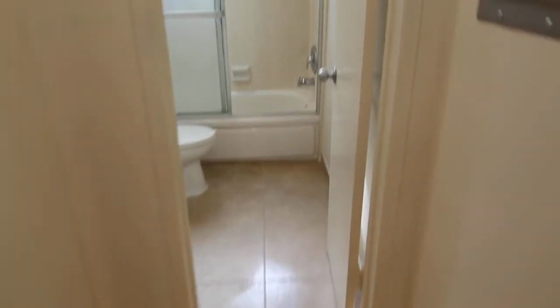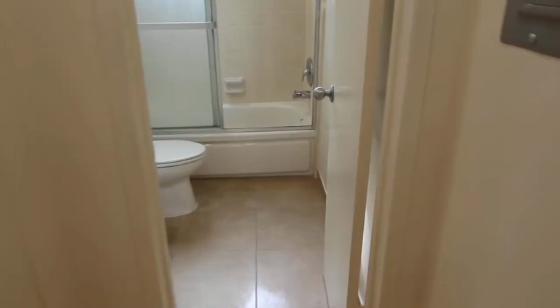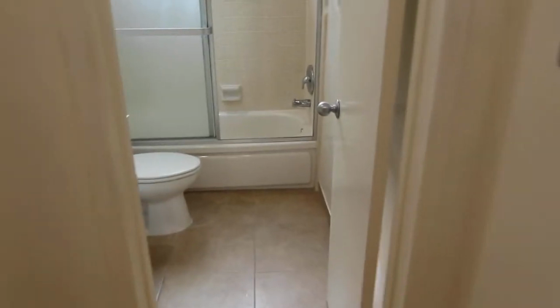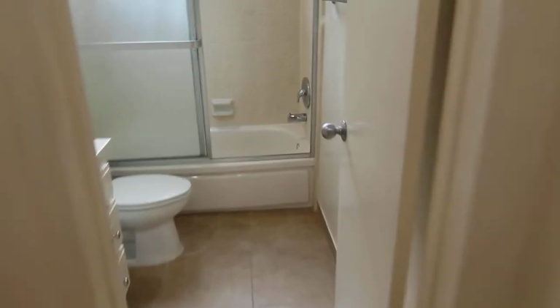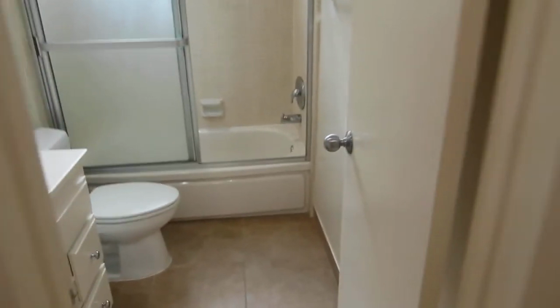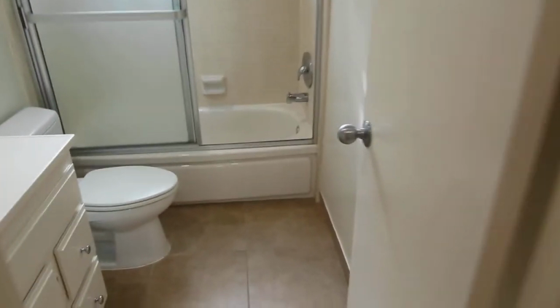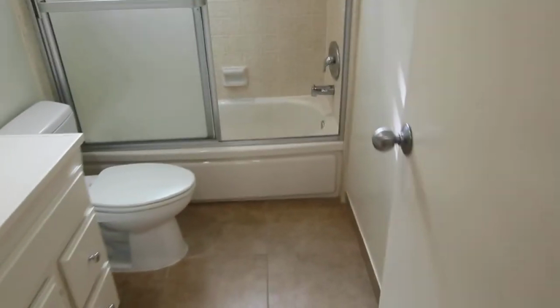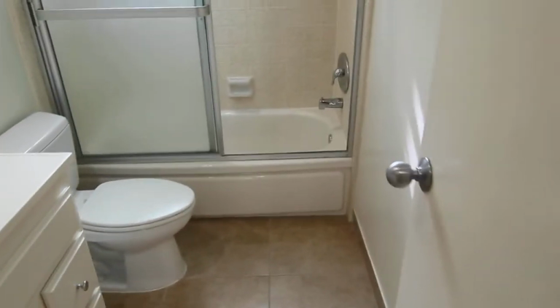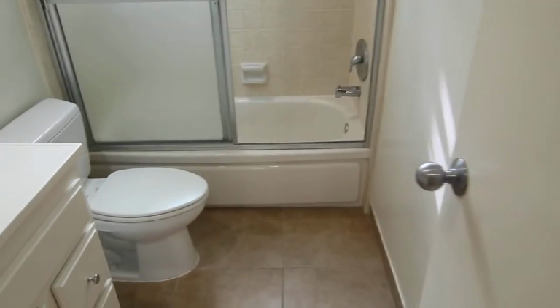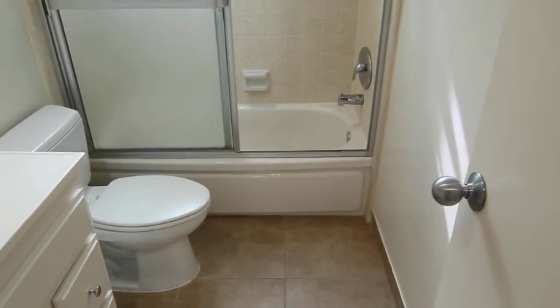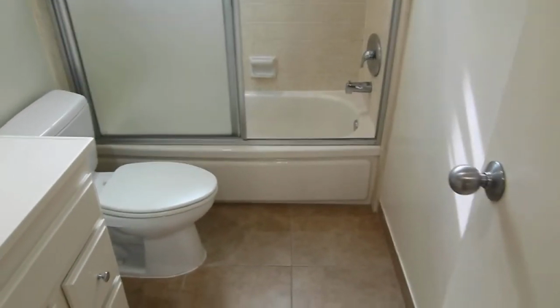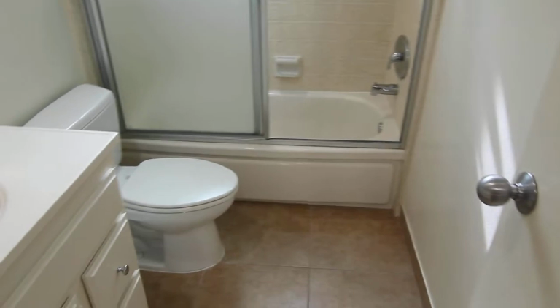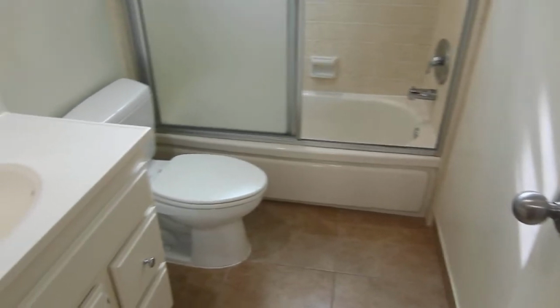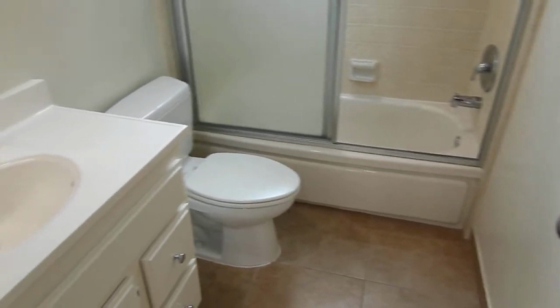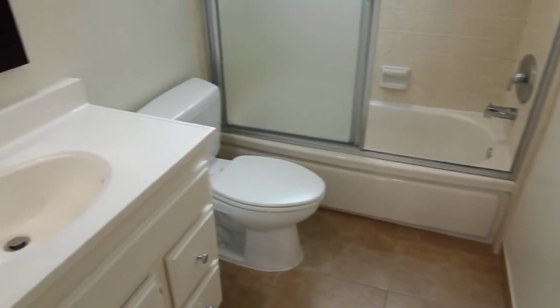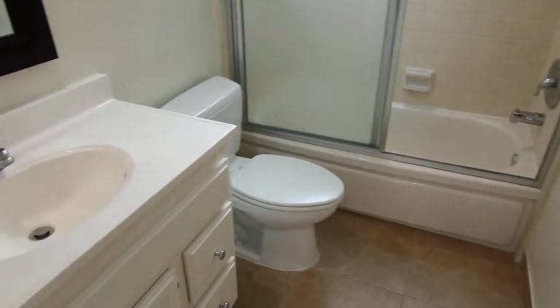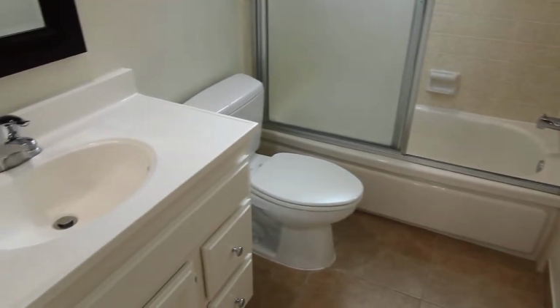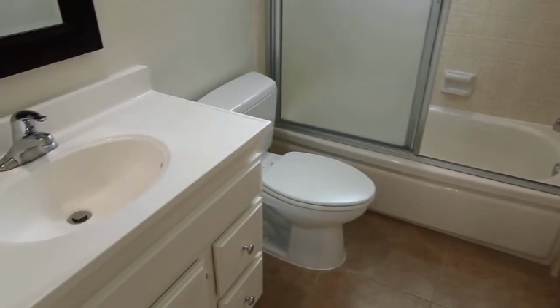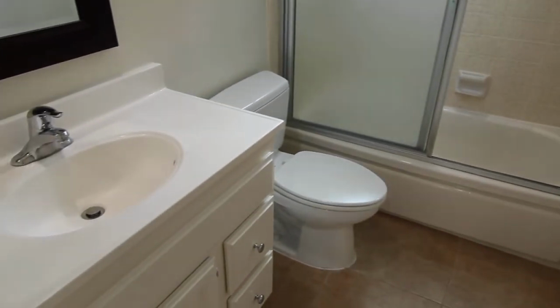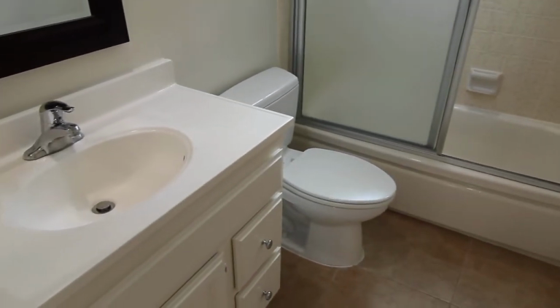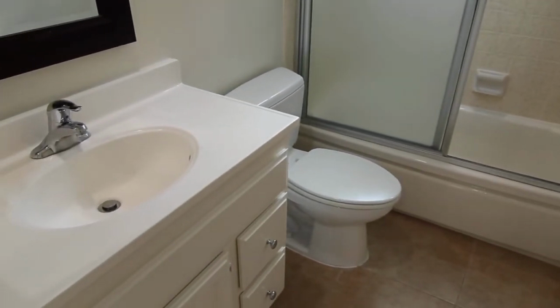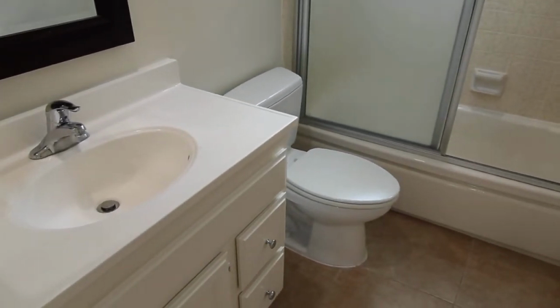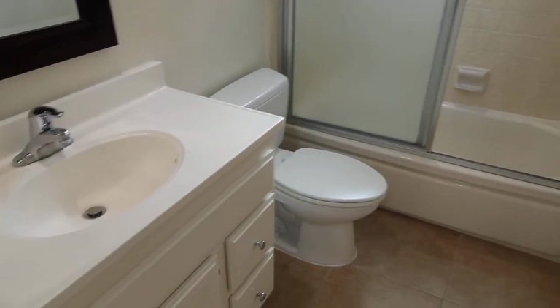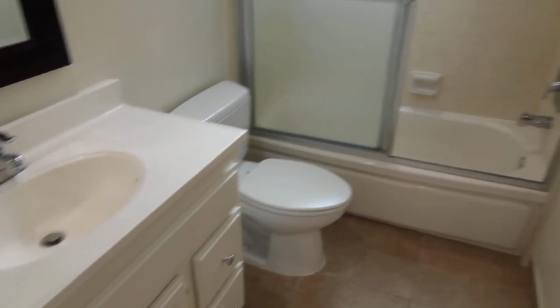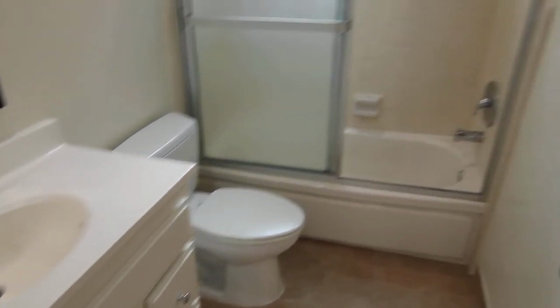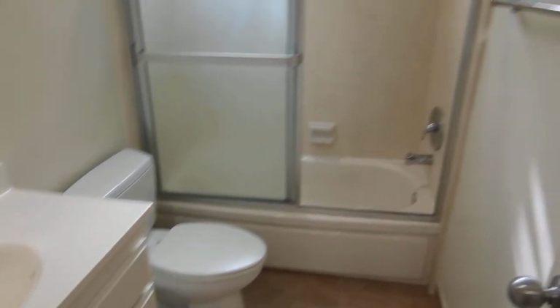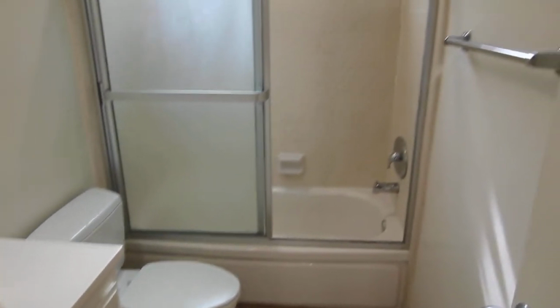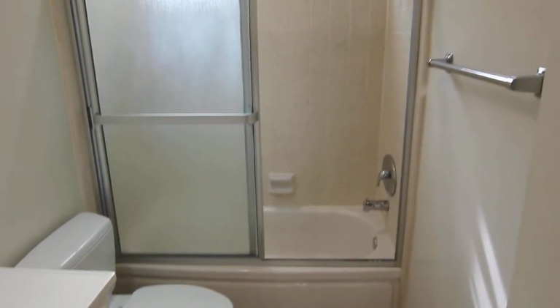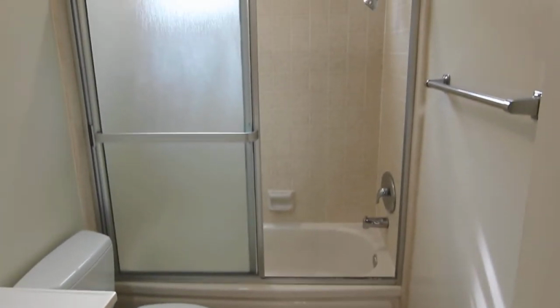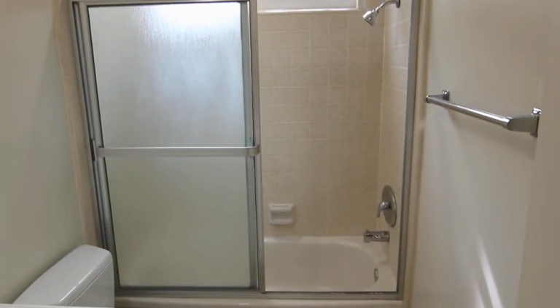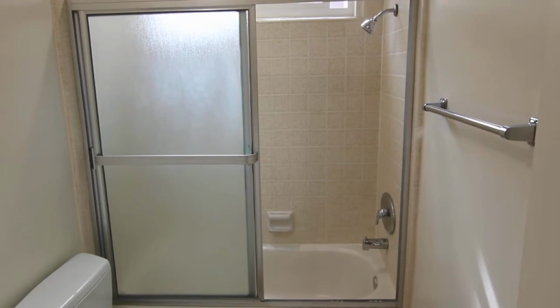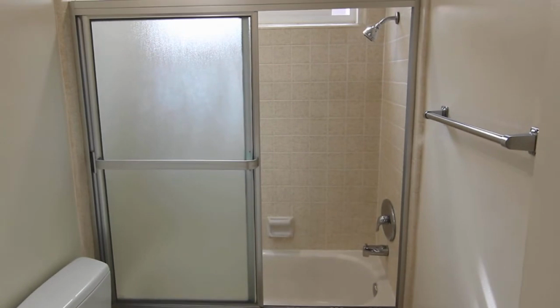Newly updated bathroom with tile flooring, and a shower-bath combo in the back.